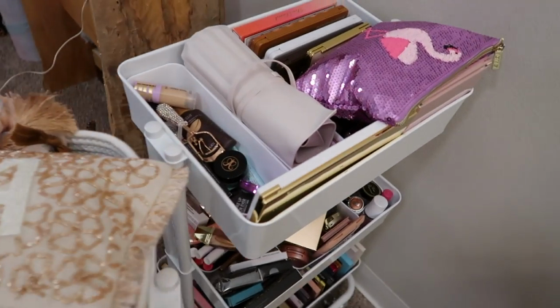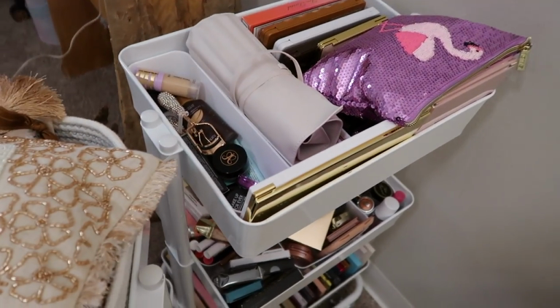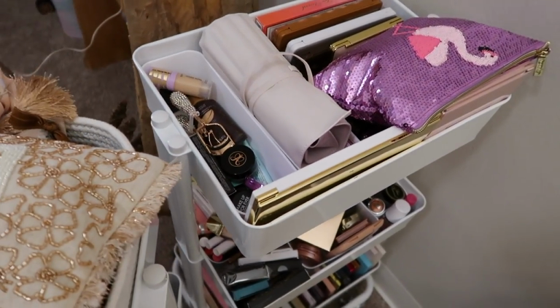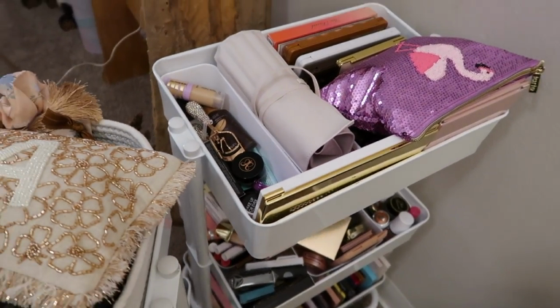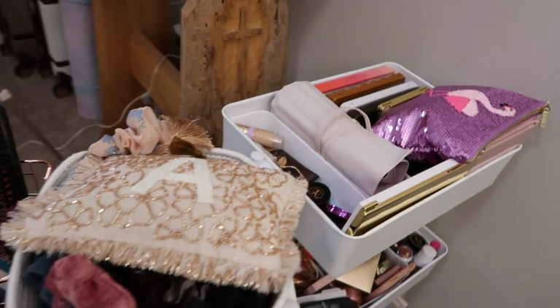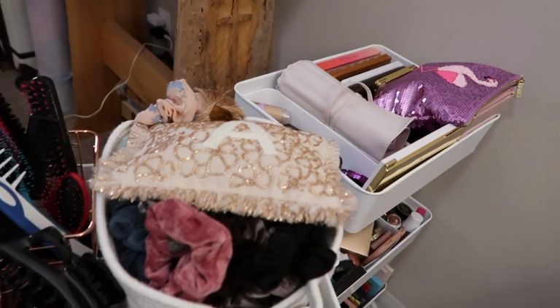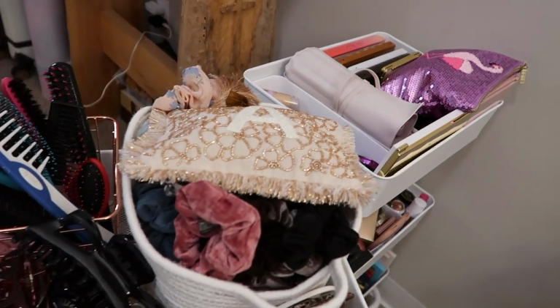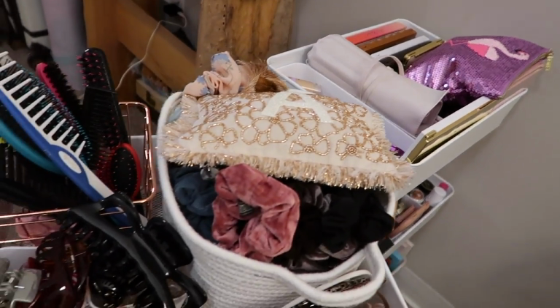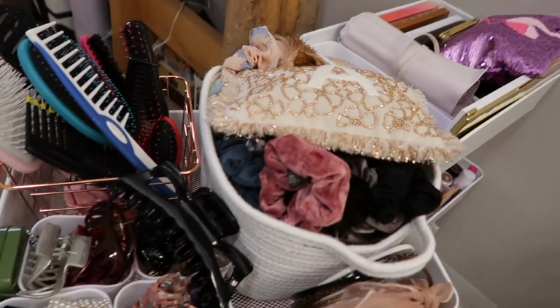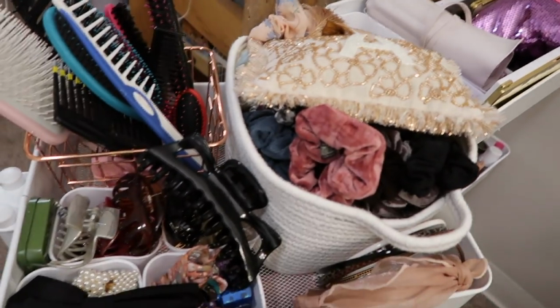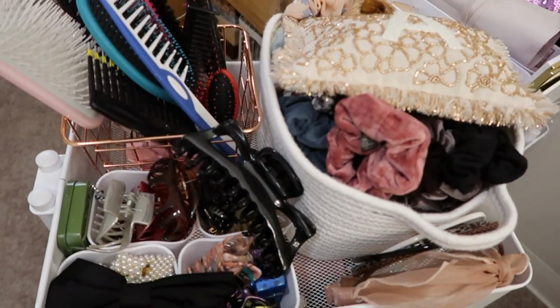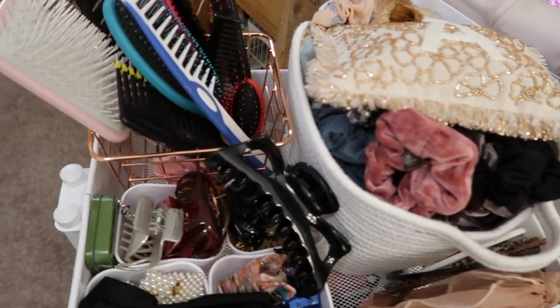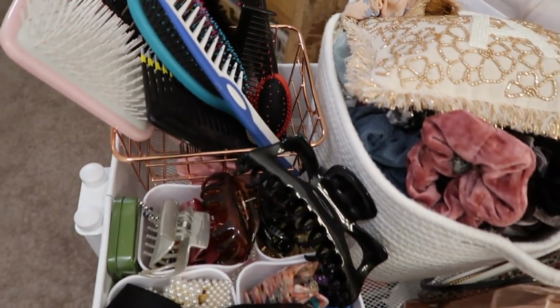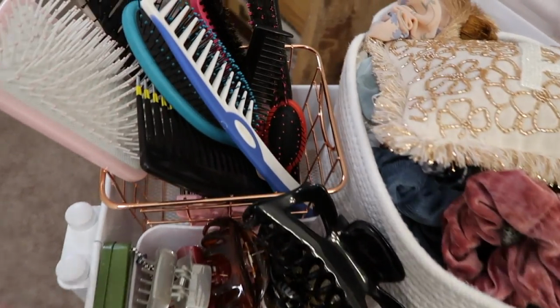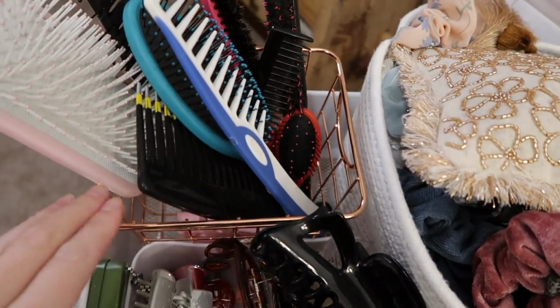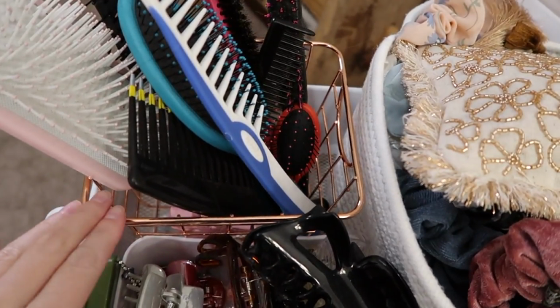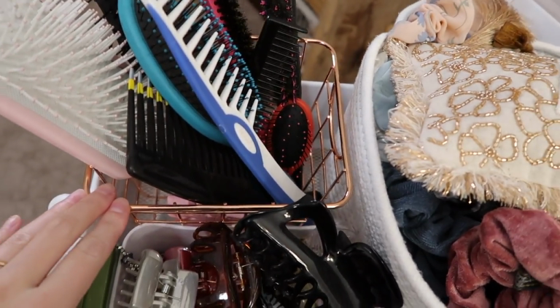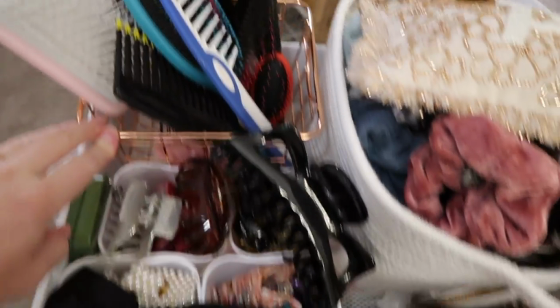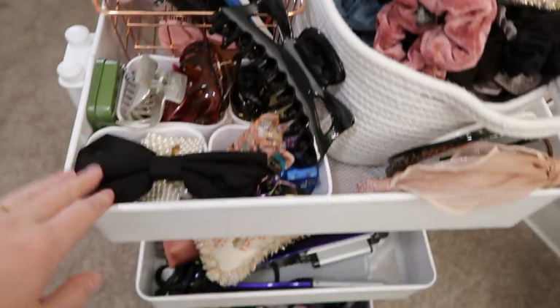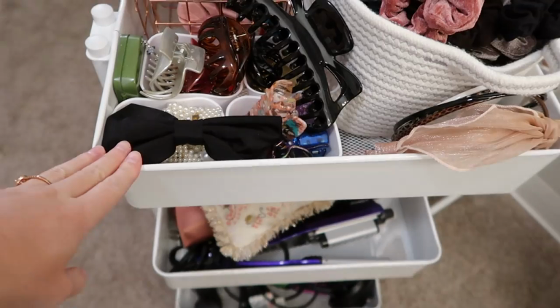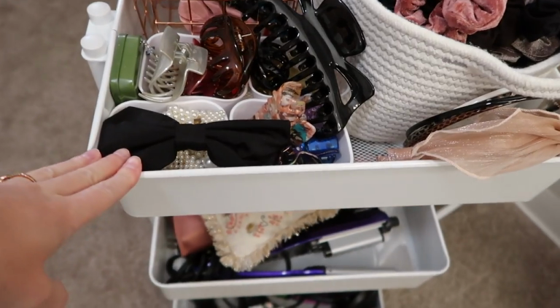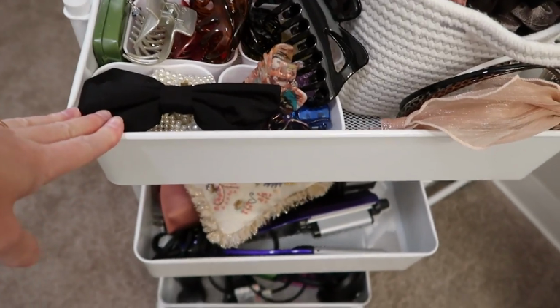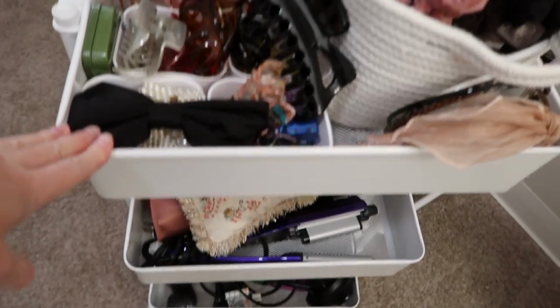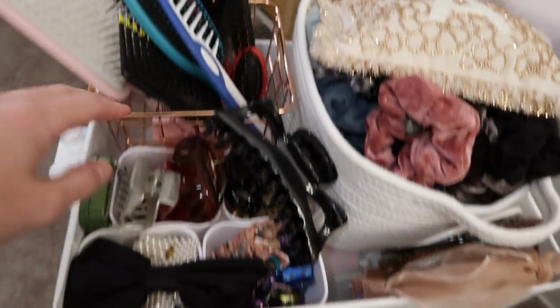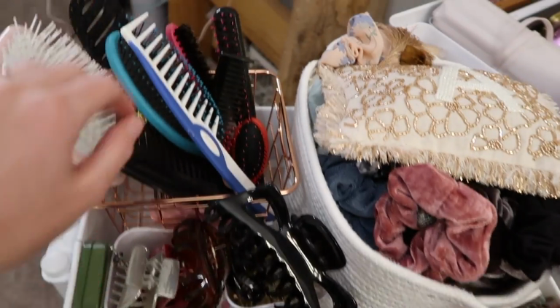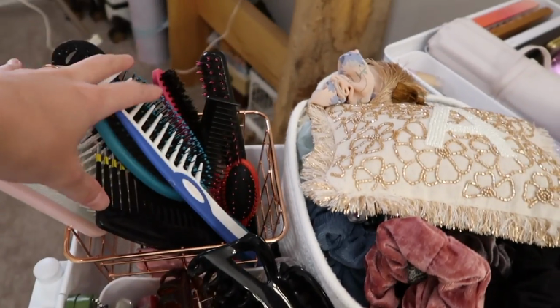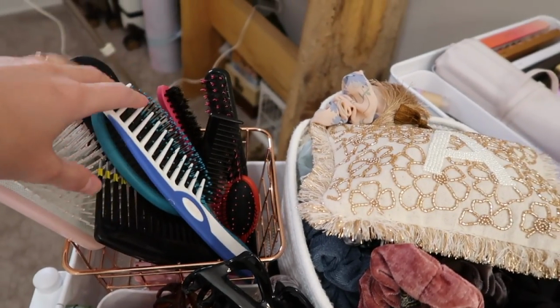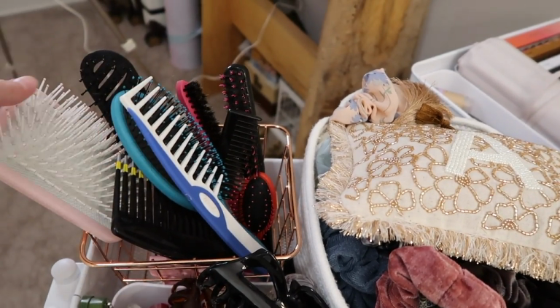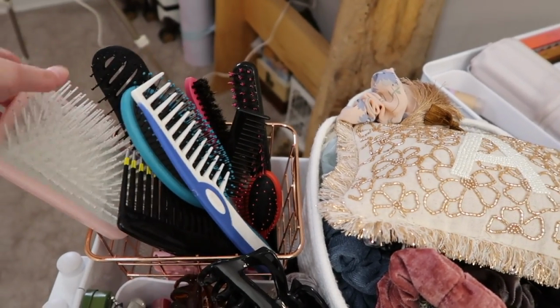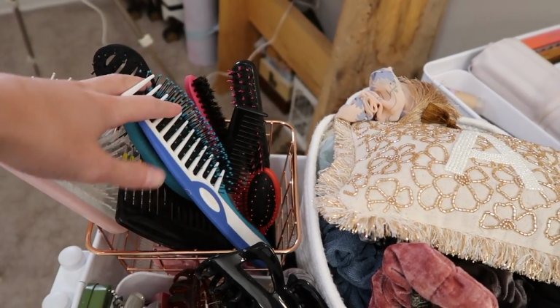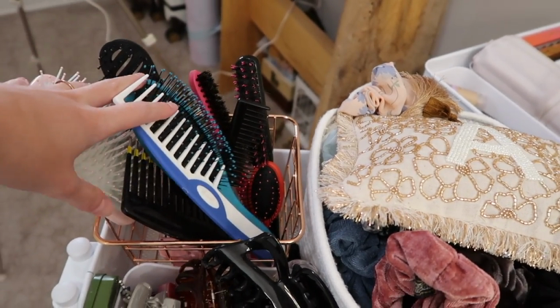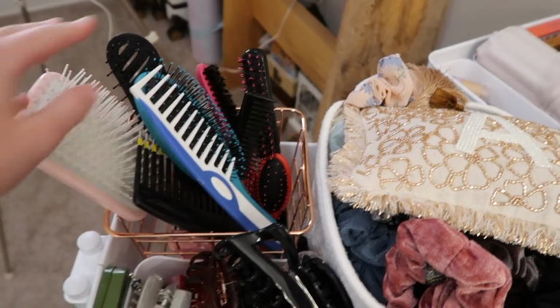It just sits here side by side next to my vanity where I do my makeup. I have this little wire basket on top of this three-tiered cart that I got at Michael's, and it has all my brushes and combs.